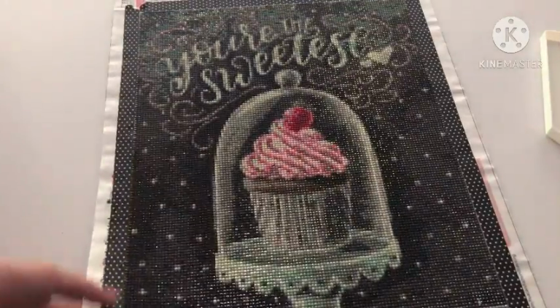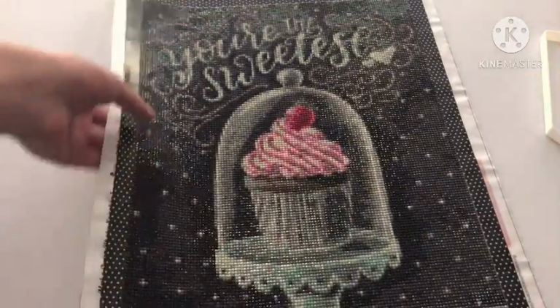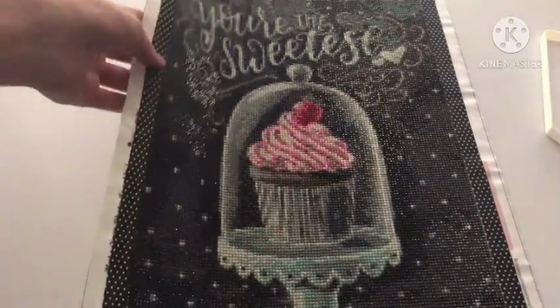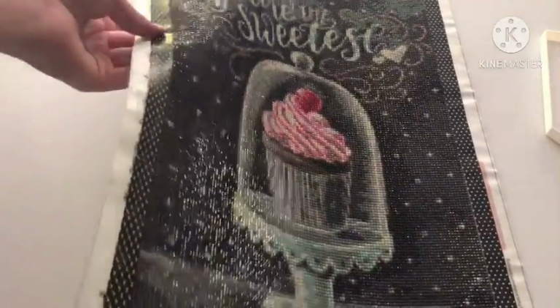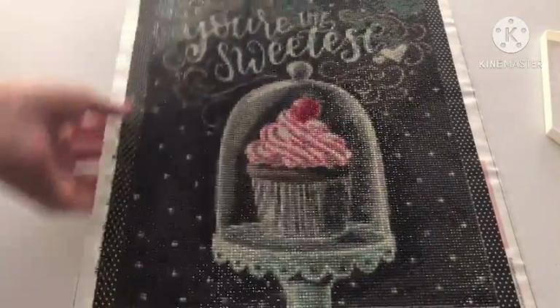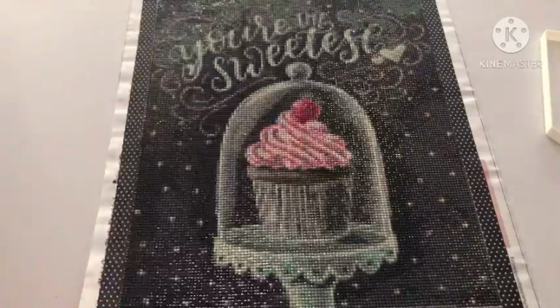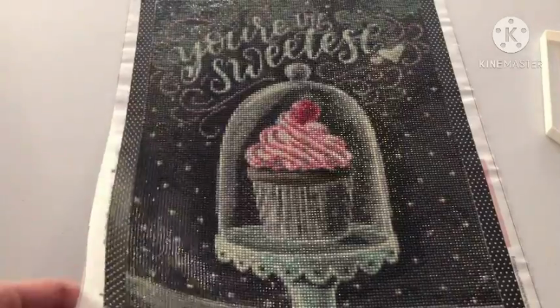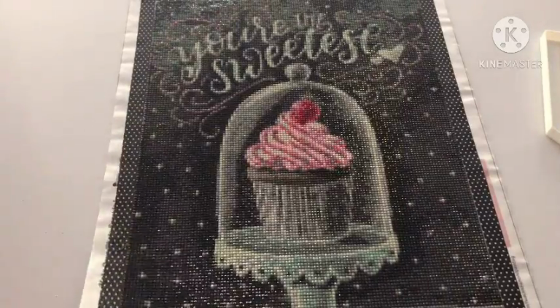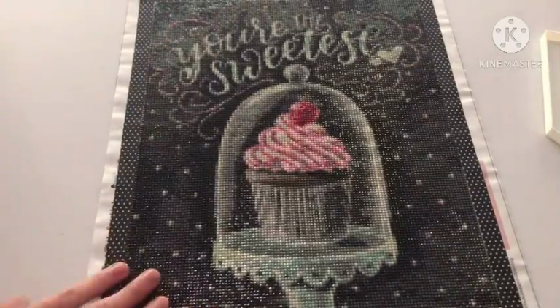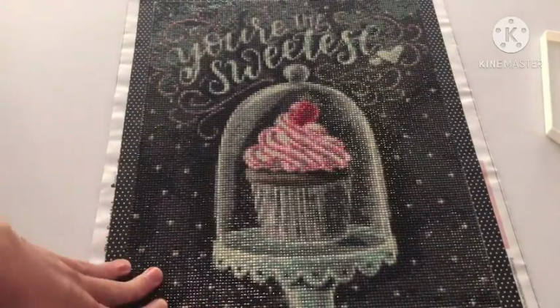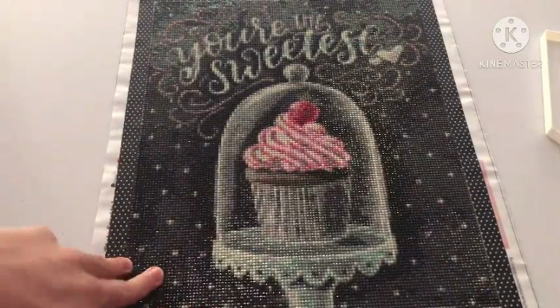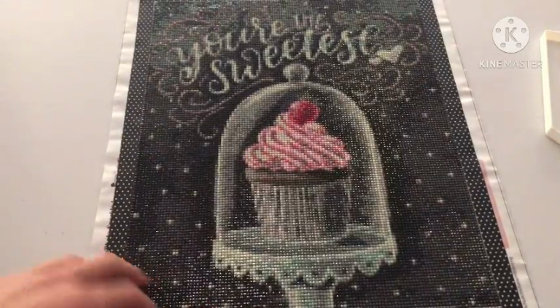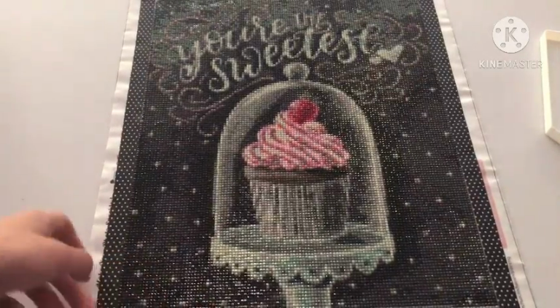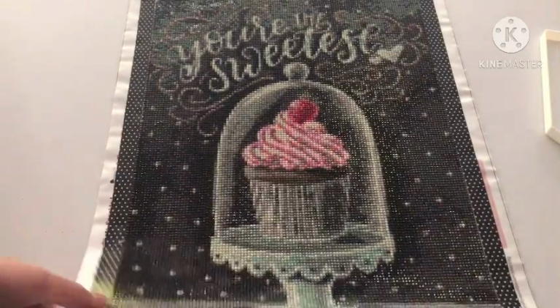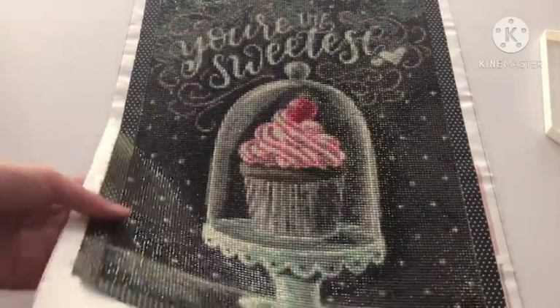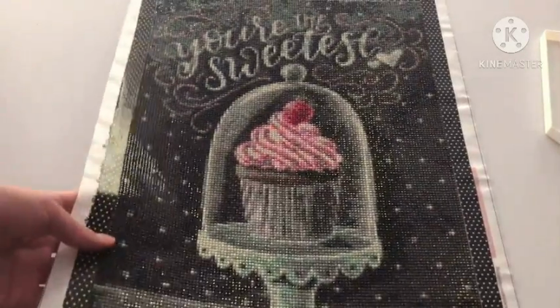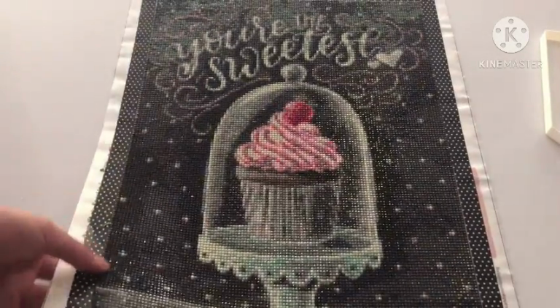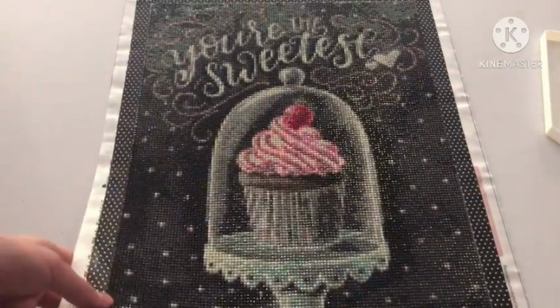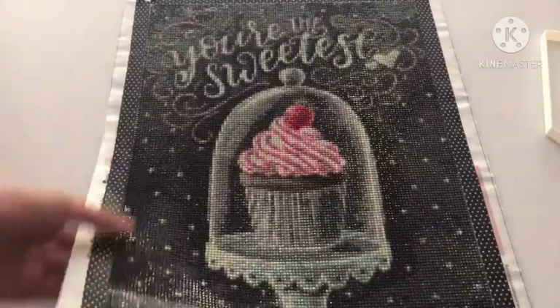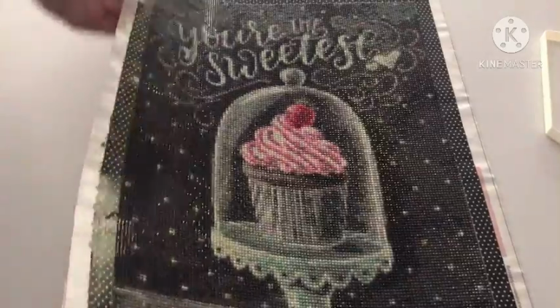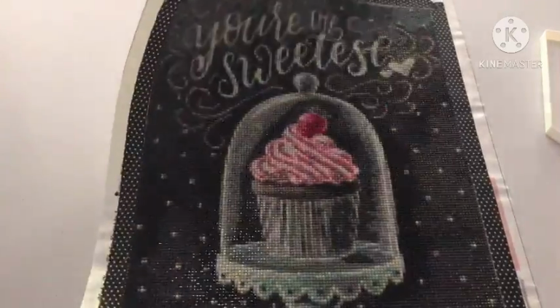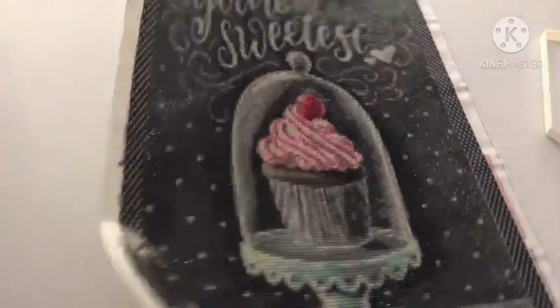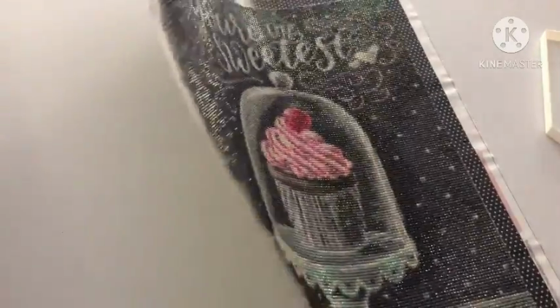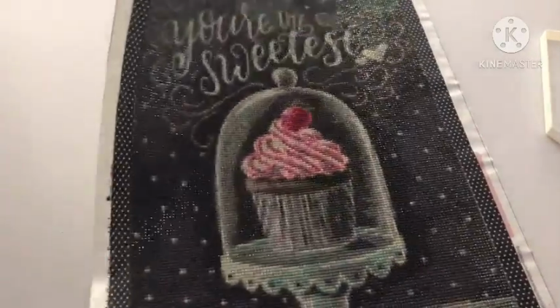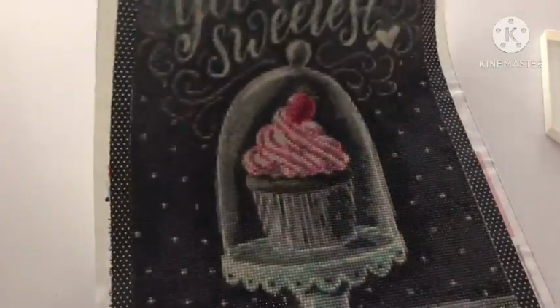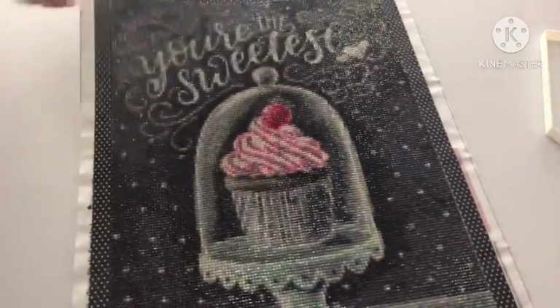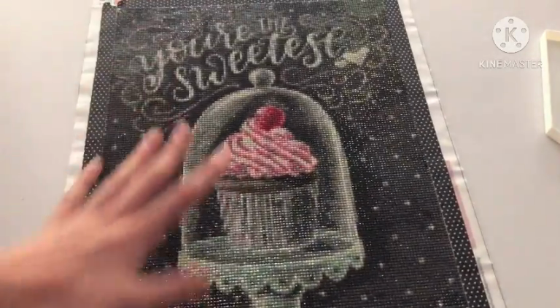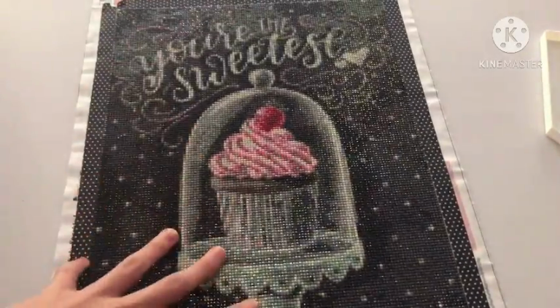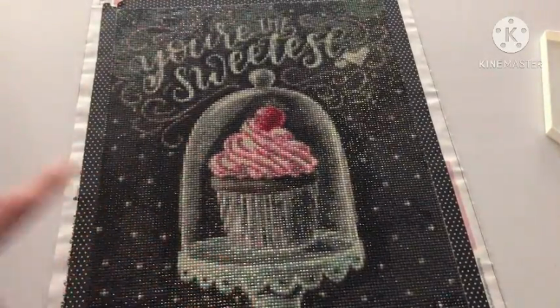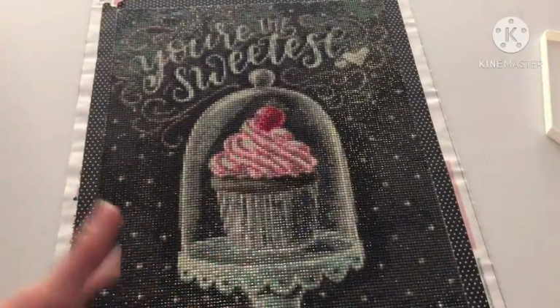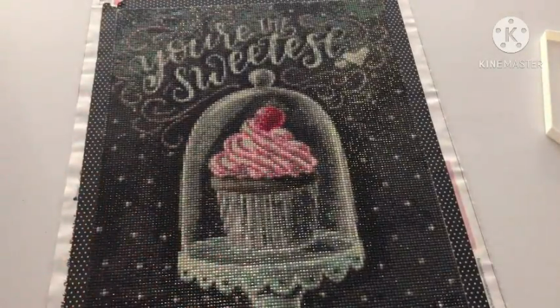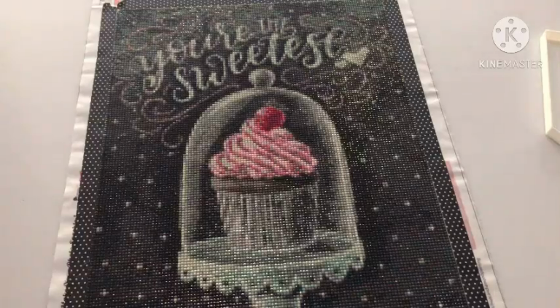This is so pretty. This is the largest canvas that I've completed, especially because it is true to size 30 by 40. It's so pretty. I'm going to be giving this to a friend. I'm going to frame it, probably.